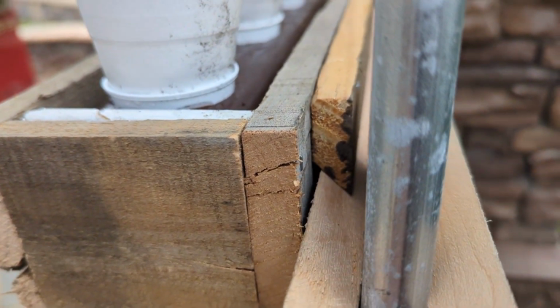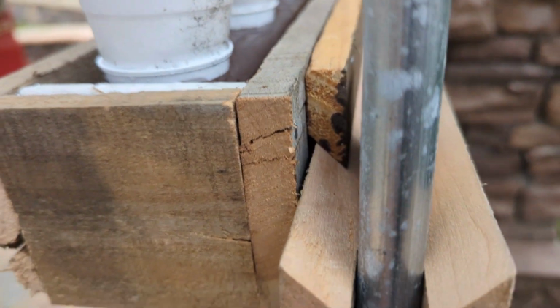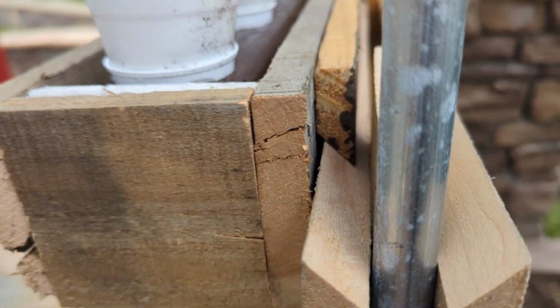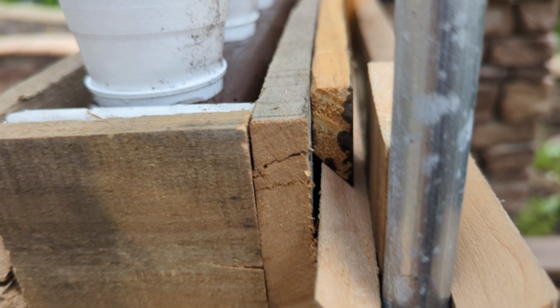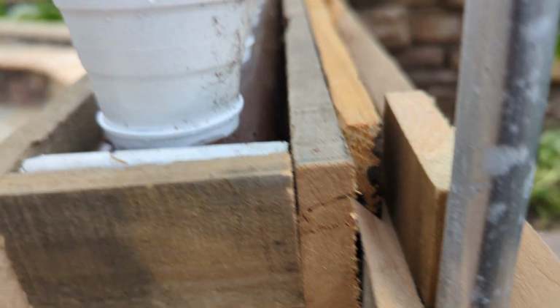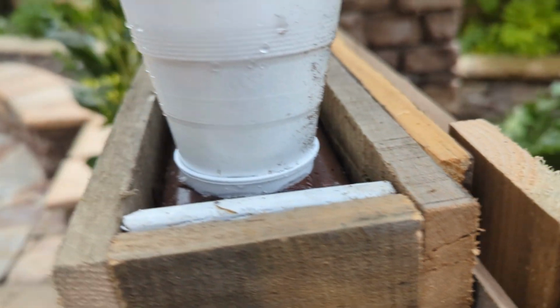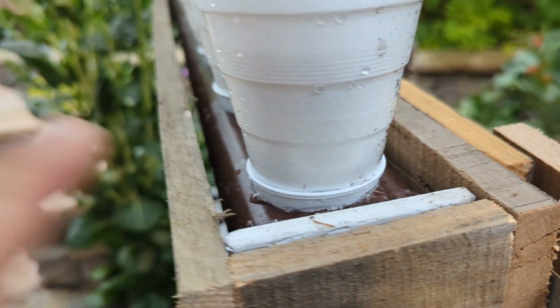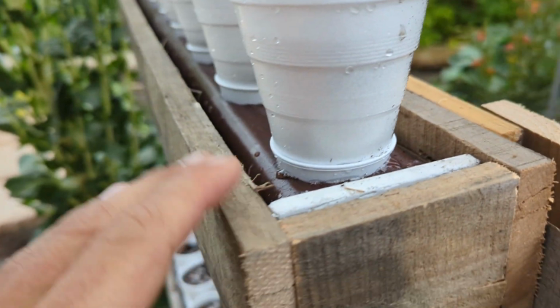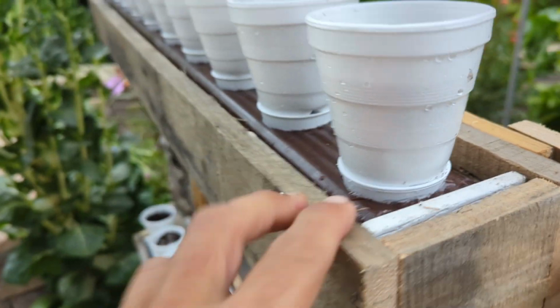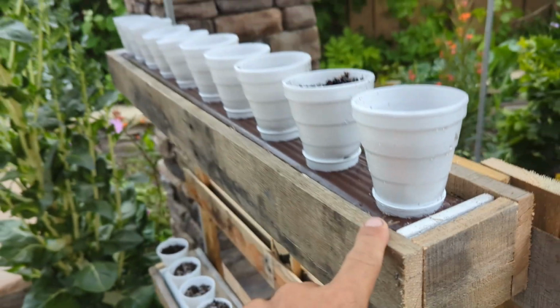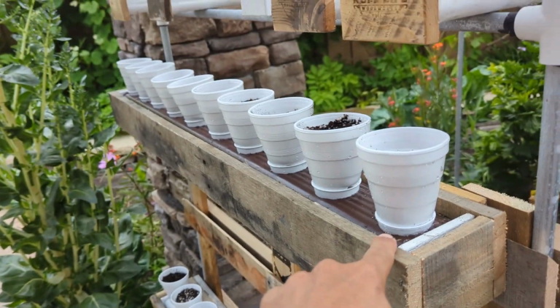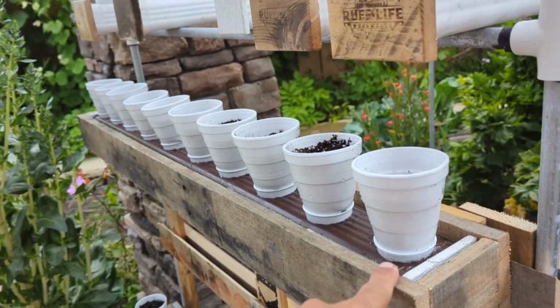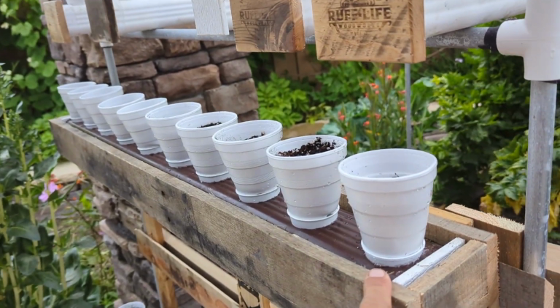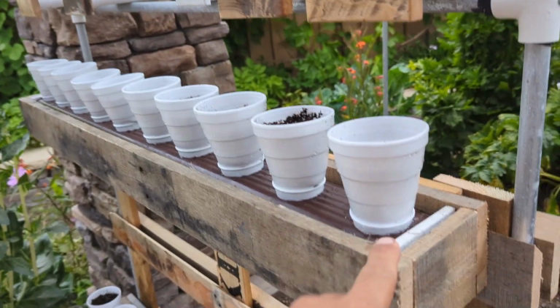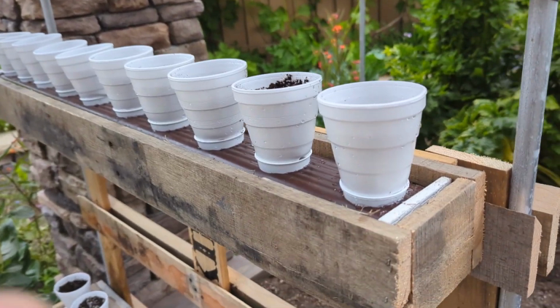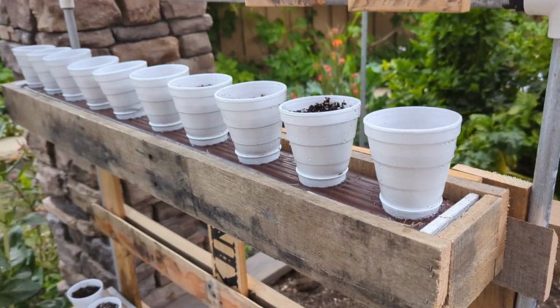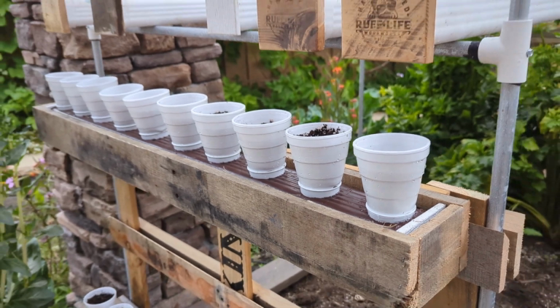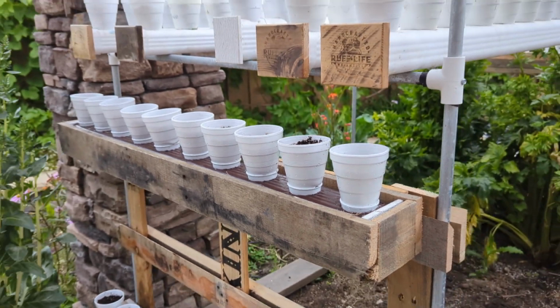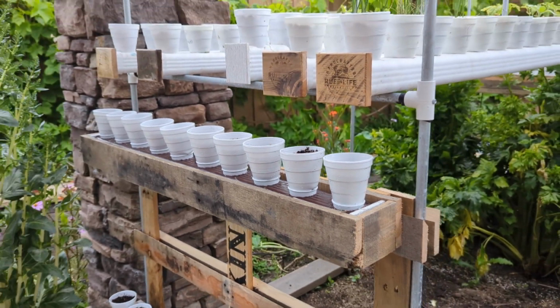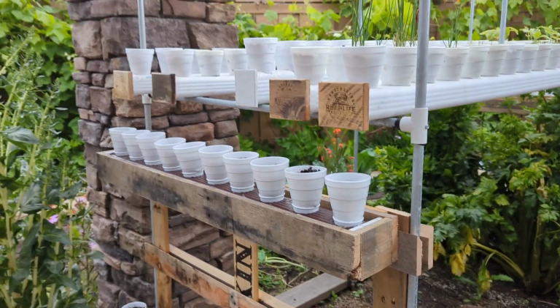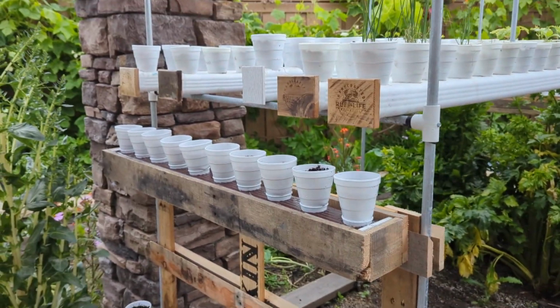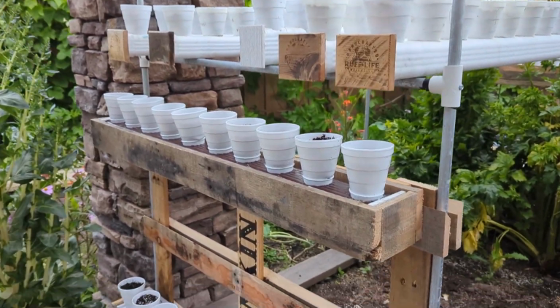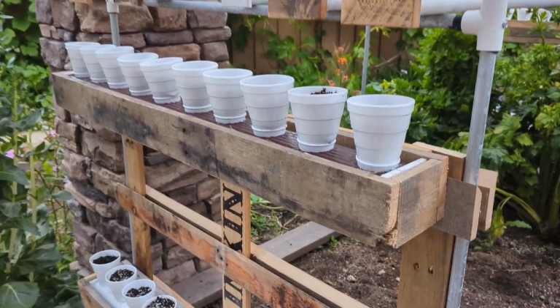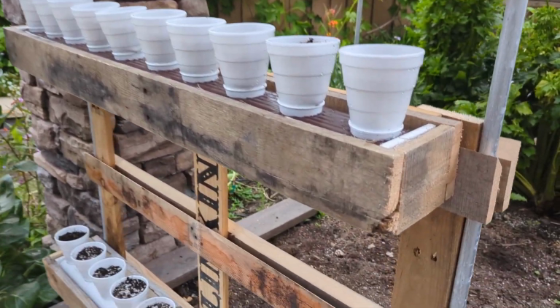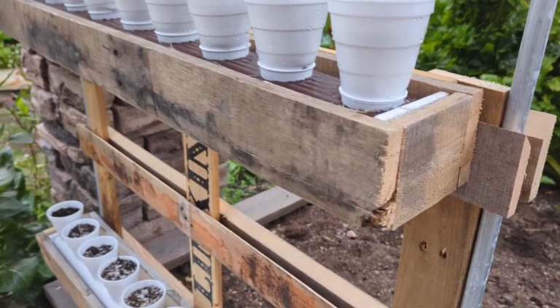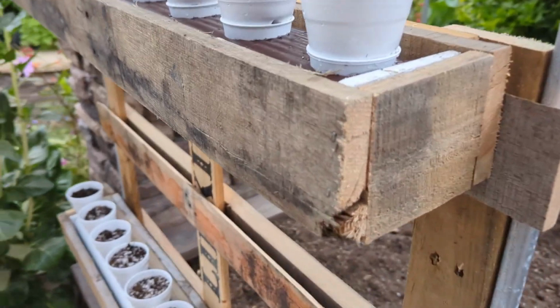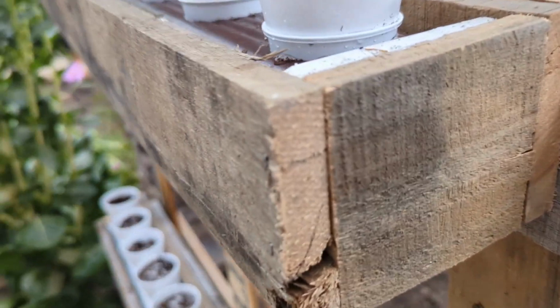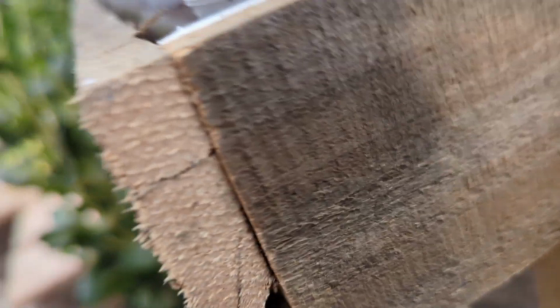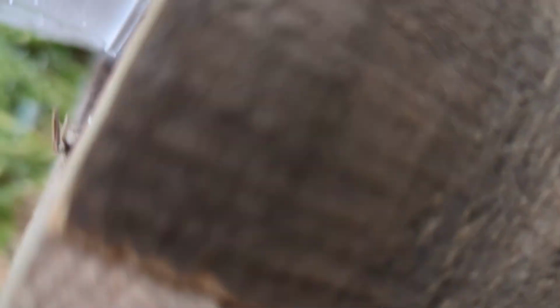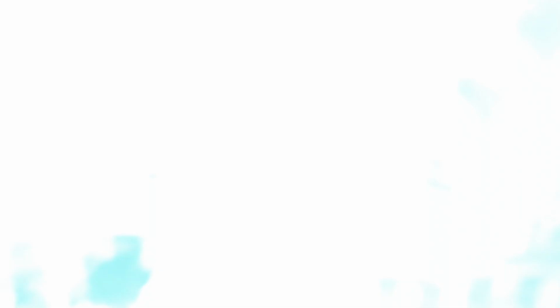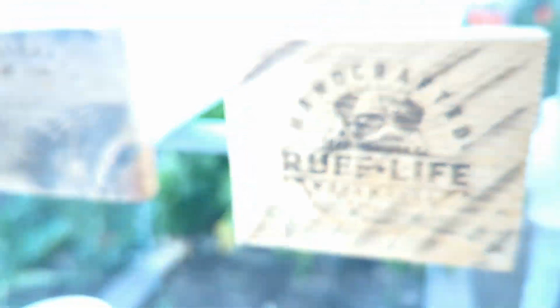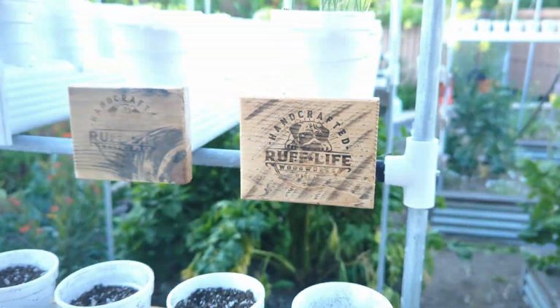This type of hanger is very strong and durable. These French cleats will allow me to experiment and test some different ideas by allowing me to move the boxes around to different parts of the garden that receive different amounts of light.